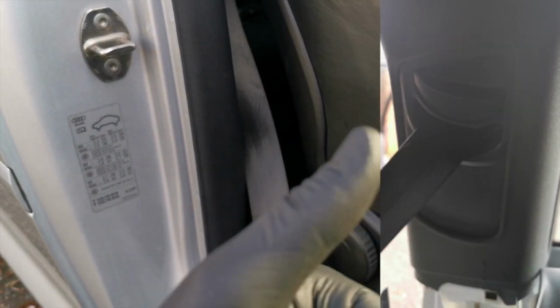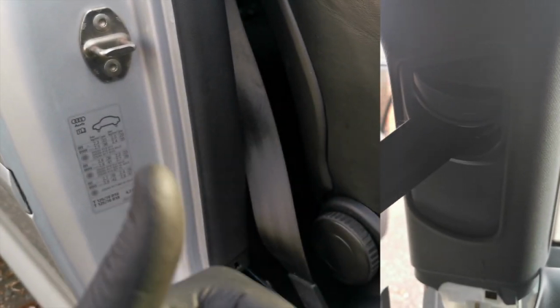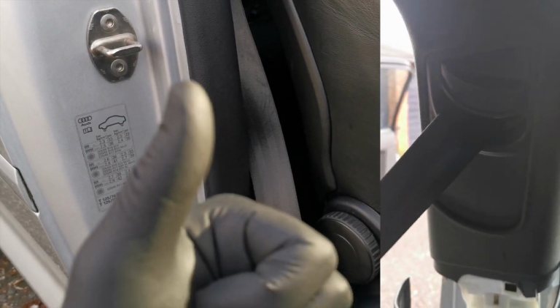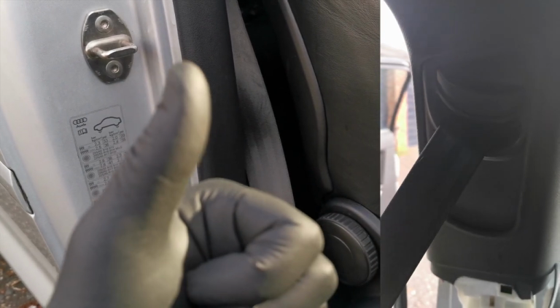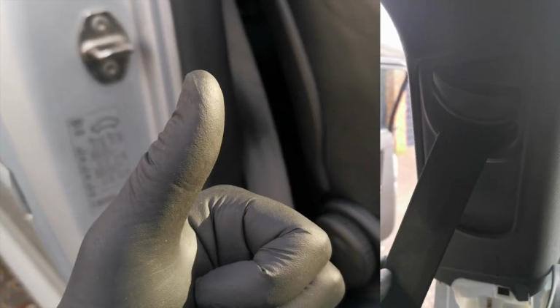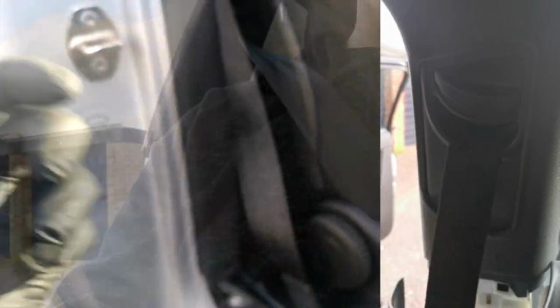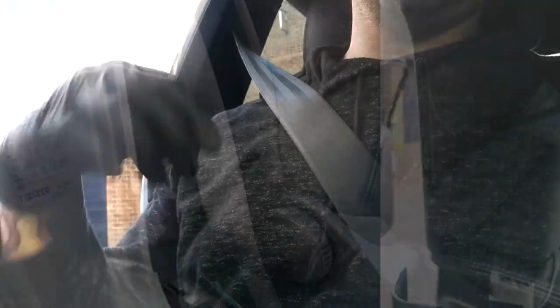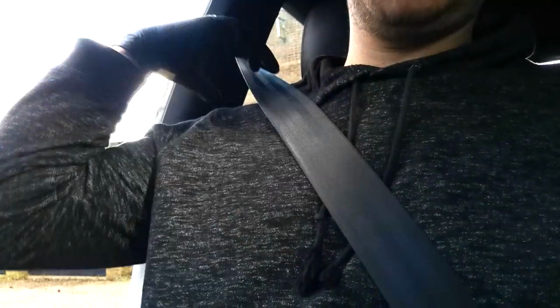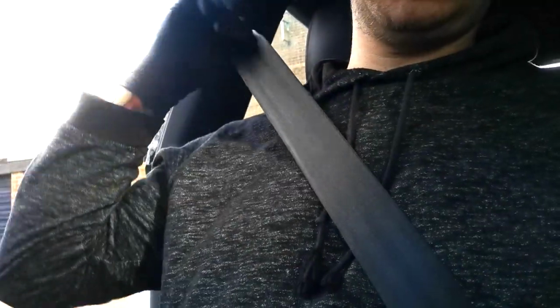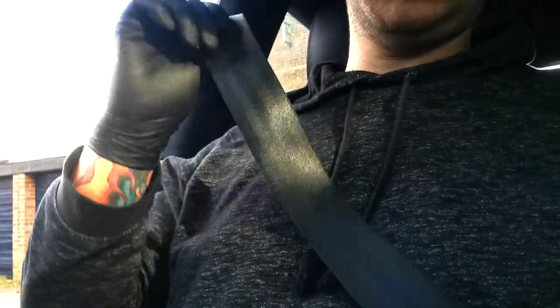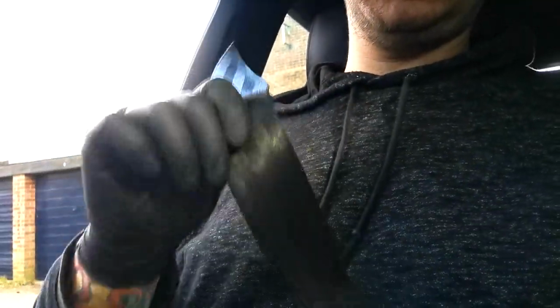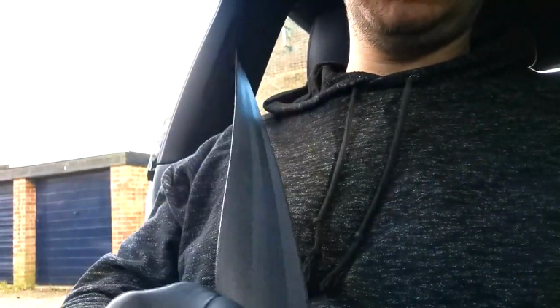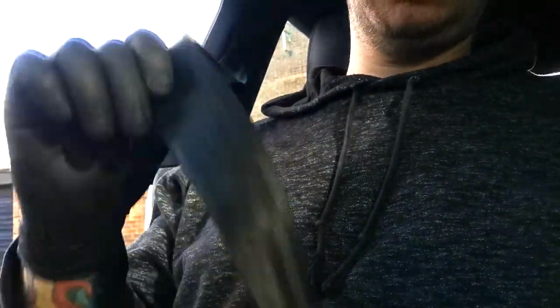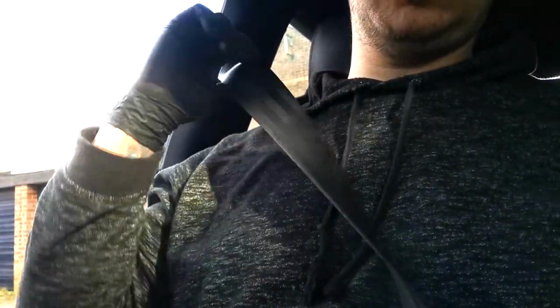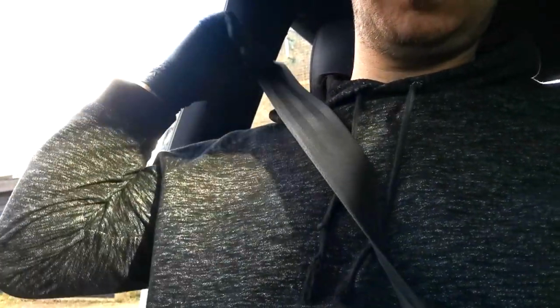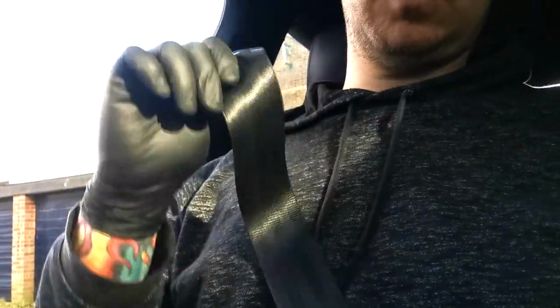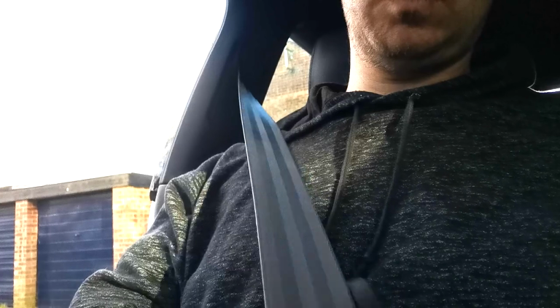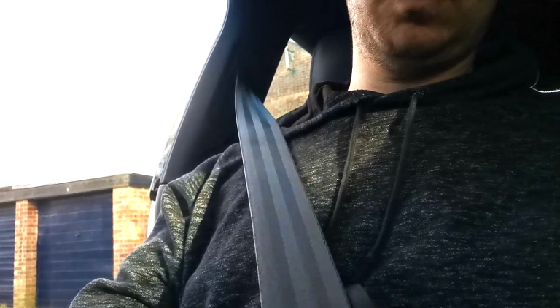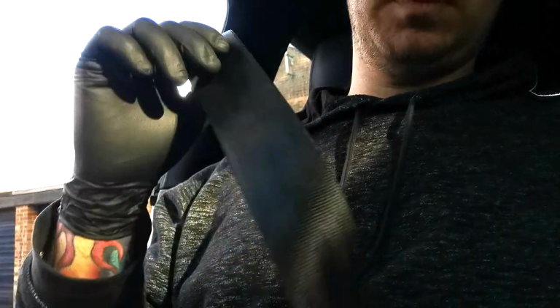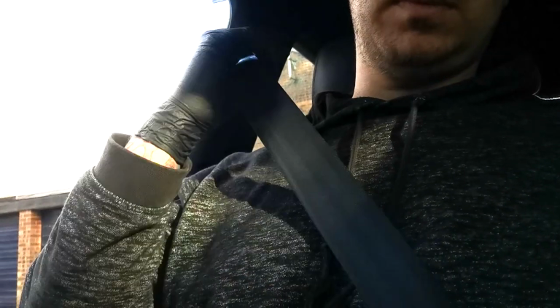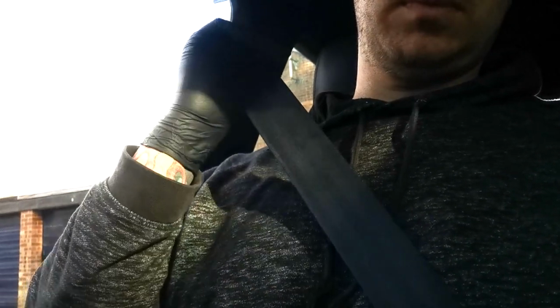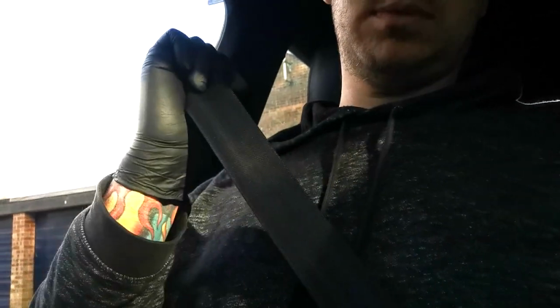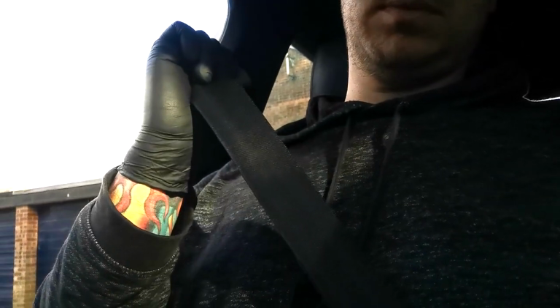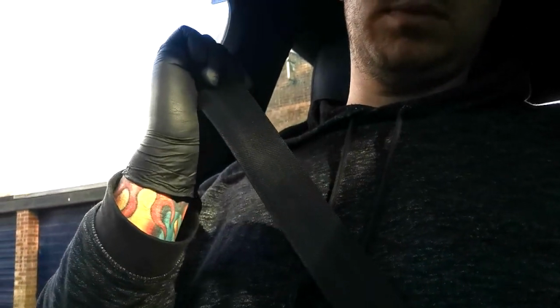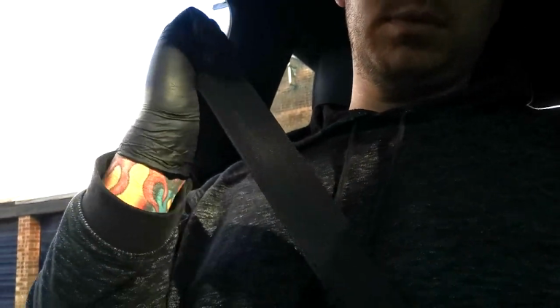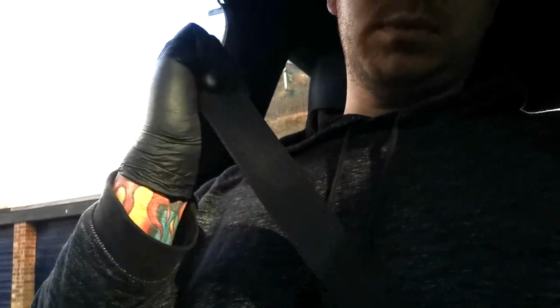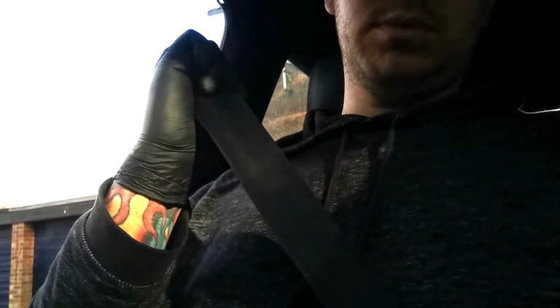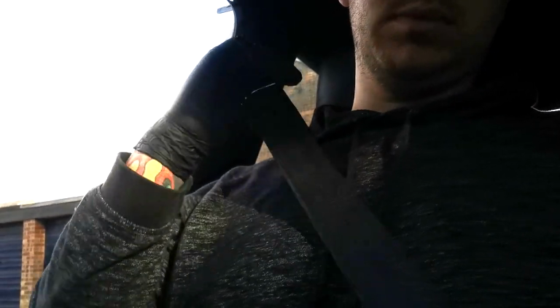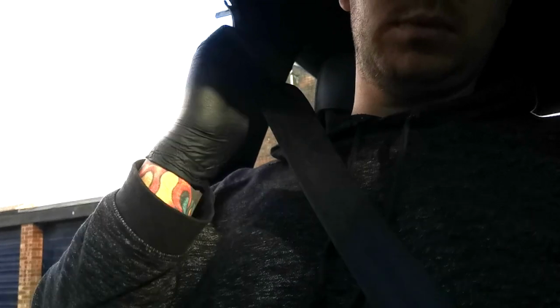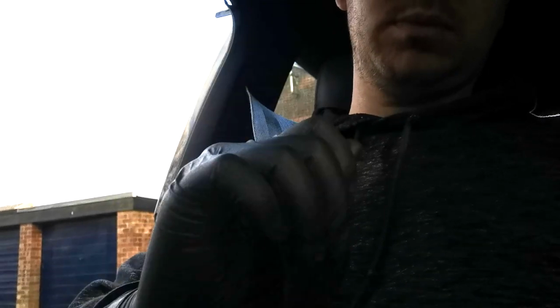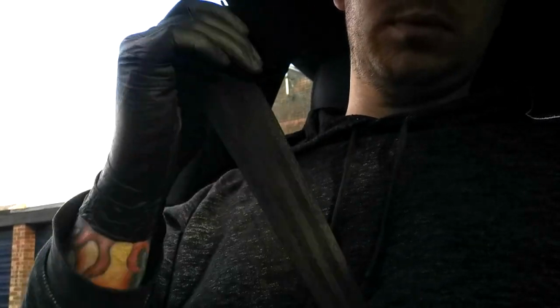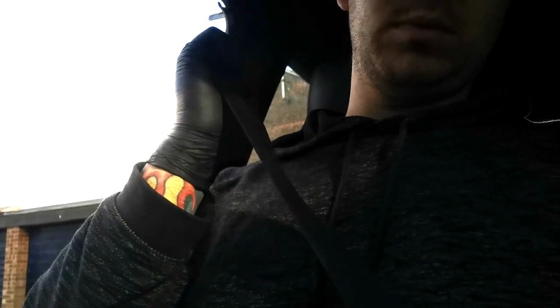Once you've done that, you are pretty much done. The last test in the vehicle is to pull it really sharp — when you pull it really sharp you want to make sure it clicks into place, because that is what's going to save you in an accident.